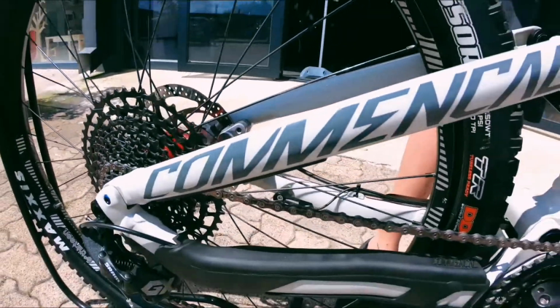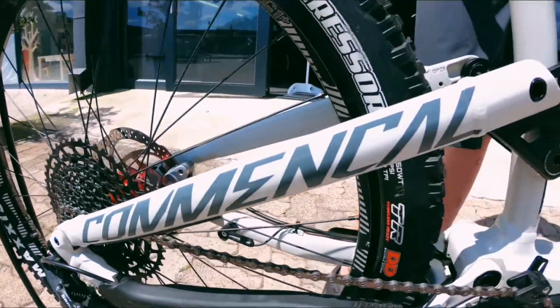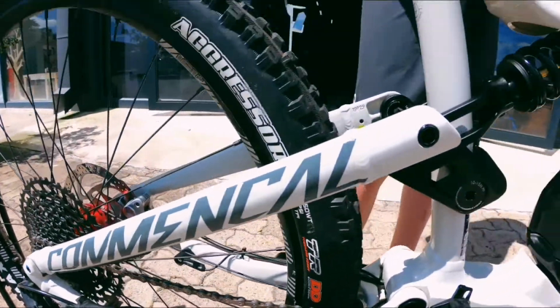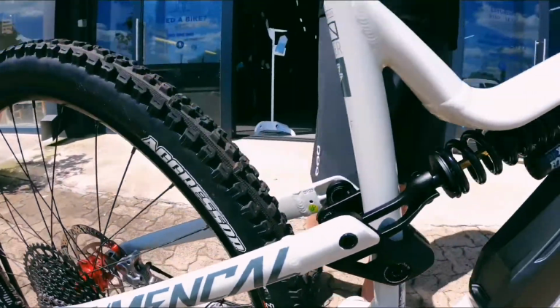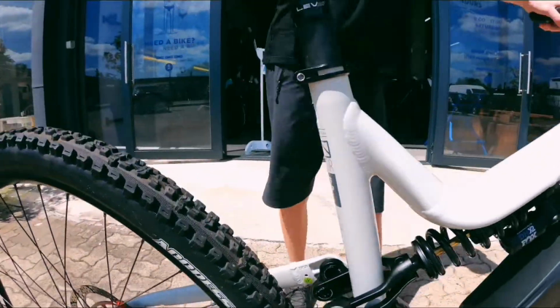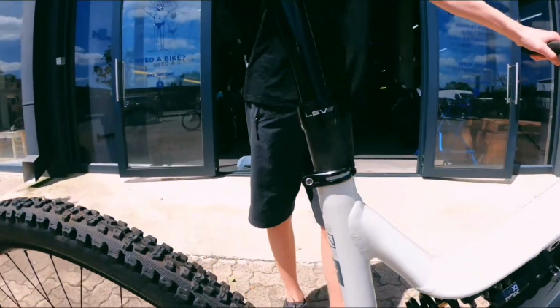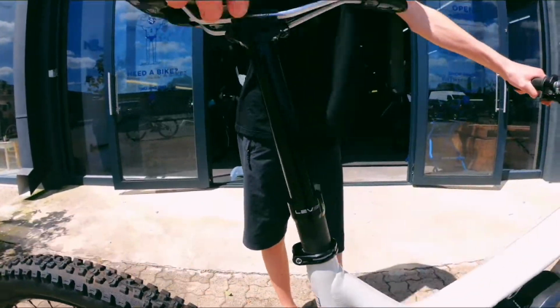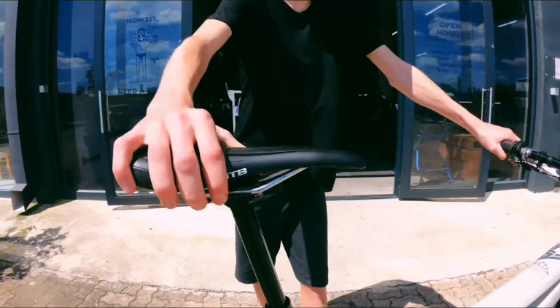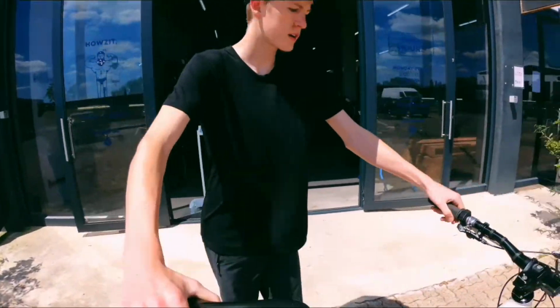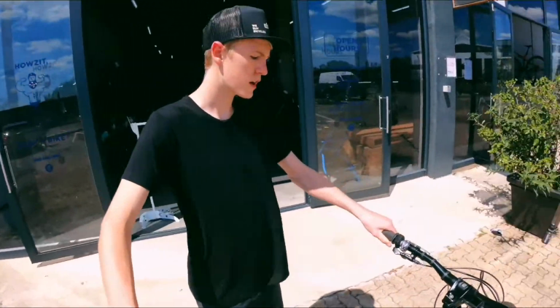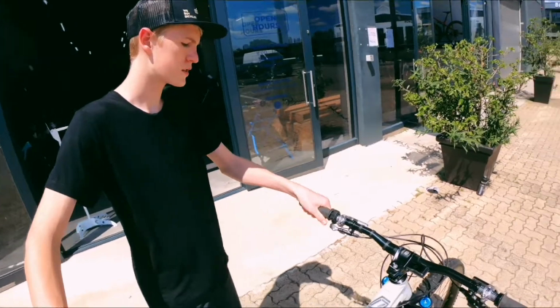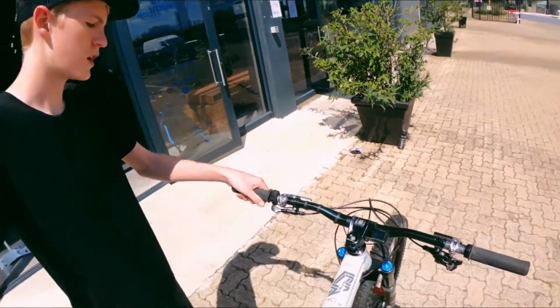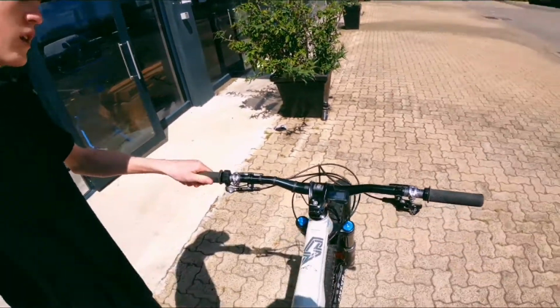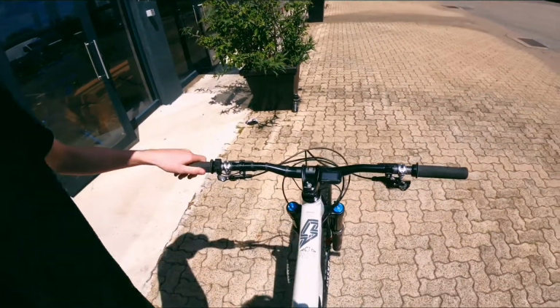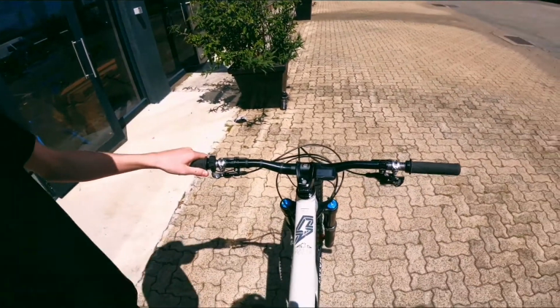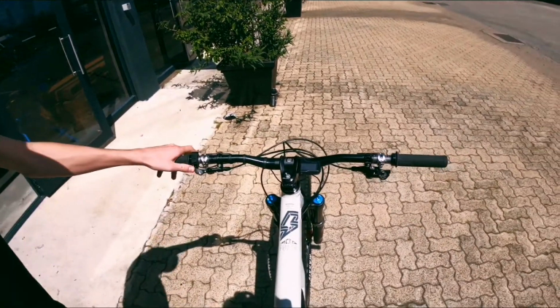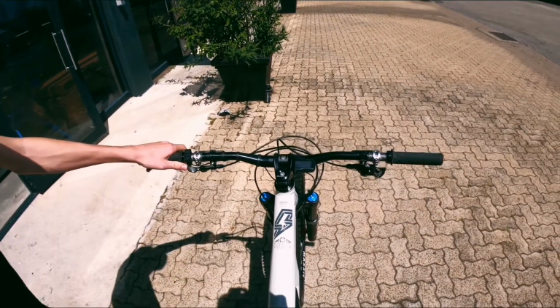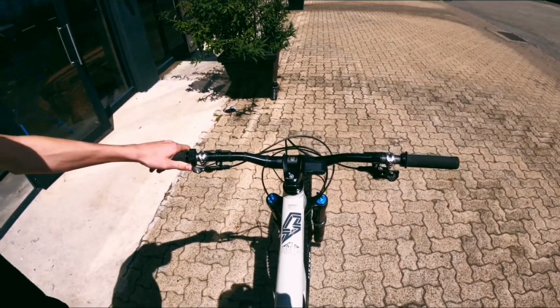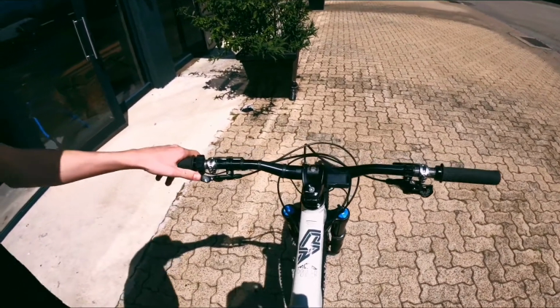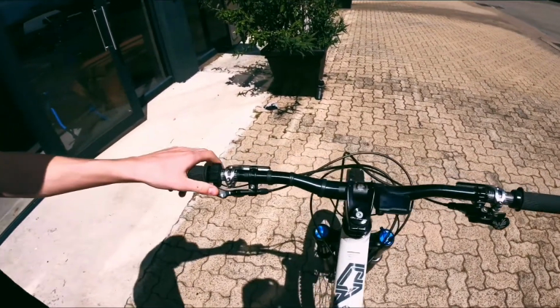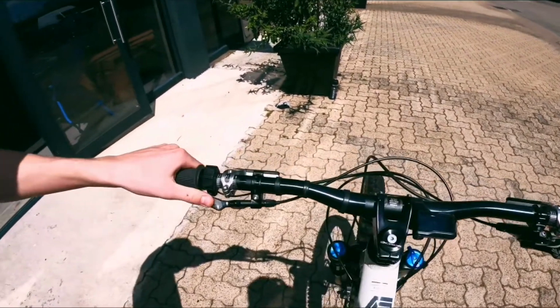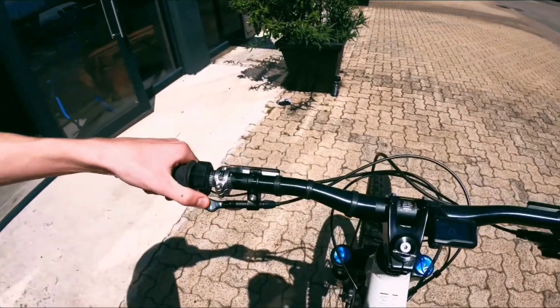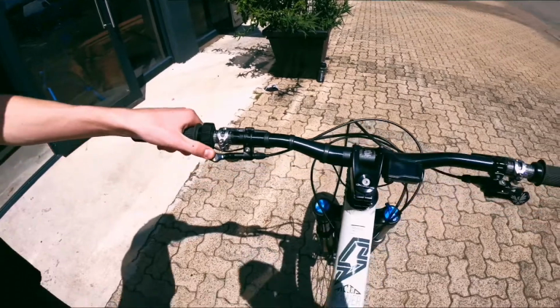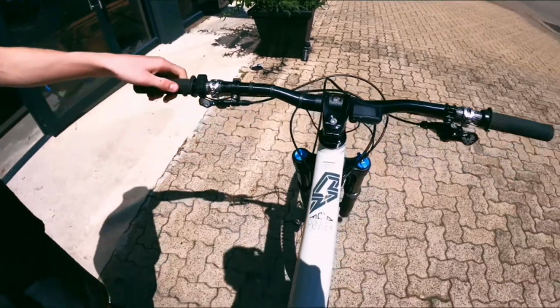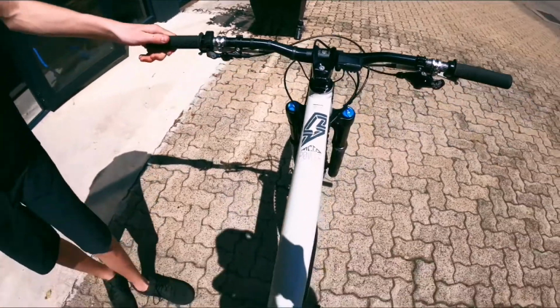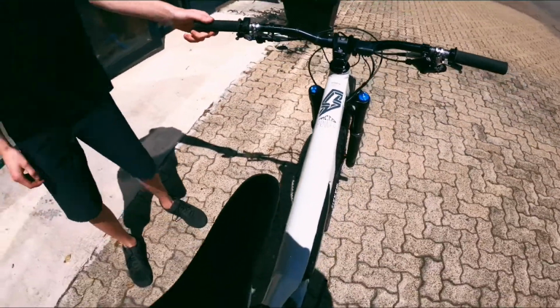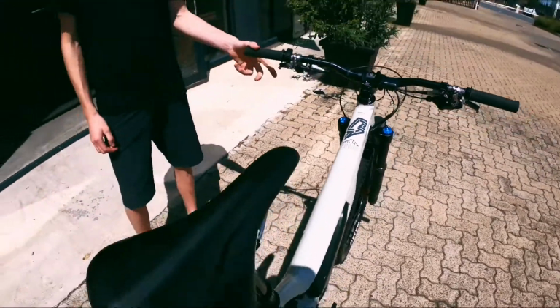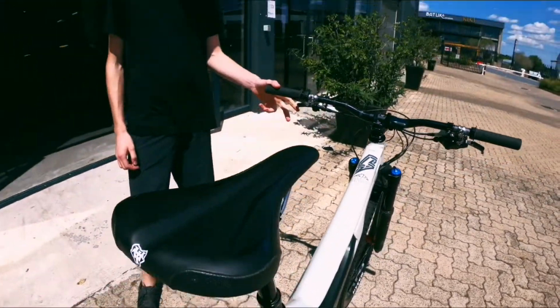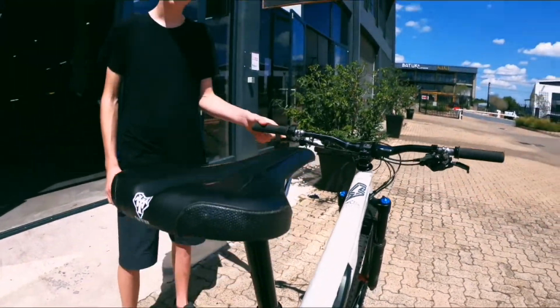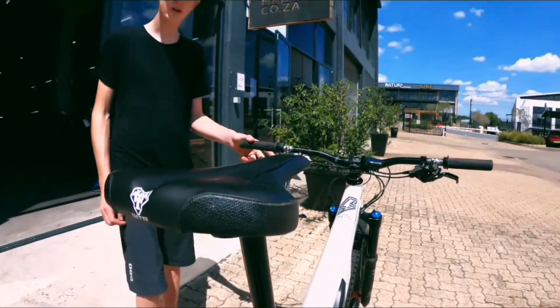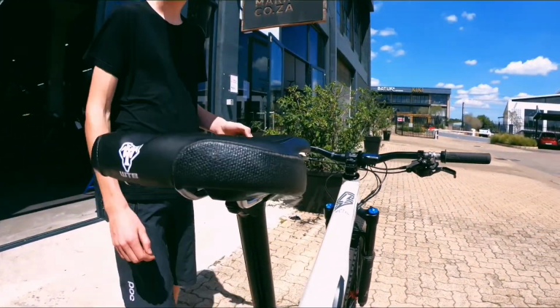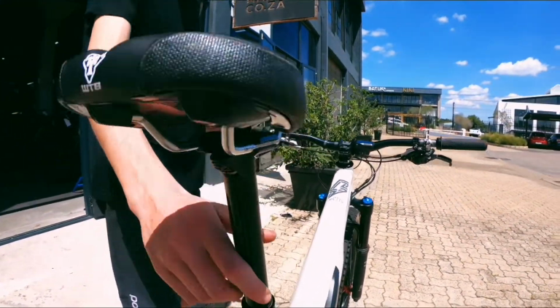Moving to the contact points of the bike, it has some really nice — I think it's Alpharide grips — and a WTB Slate saddle on a KS Lev dropper post. It's a really nice quality post. There's a small scuff mark on the post, but nothing that affects performance.